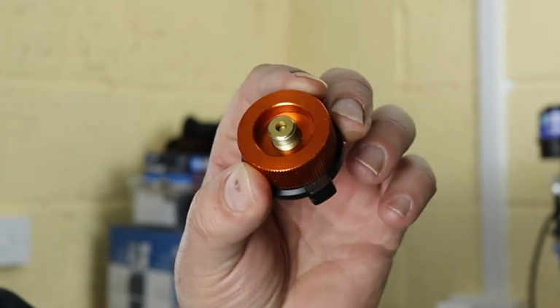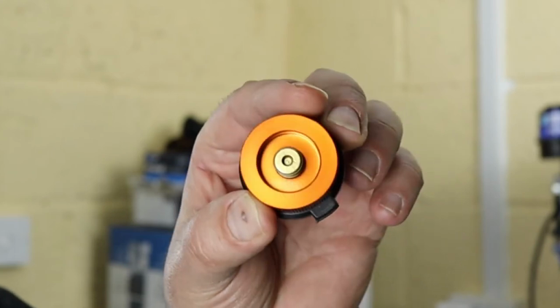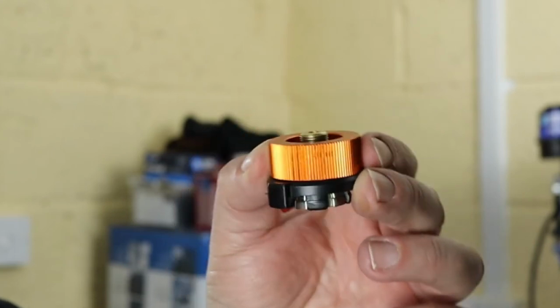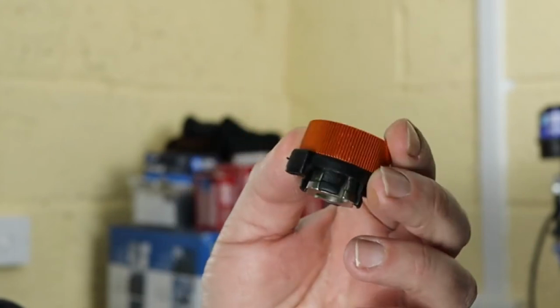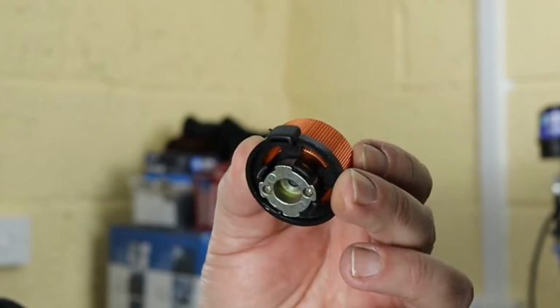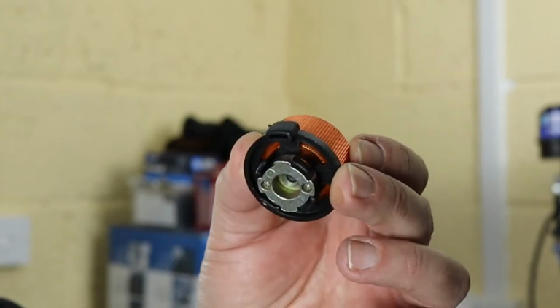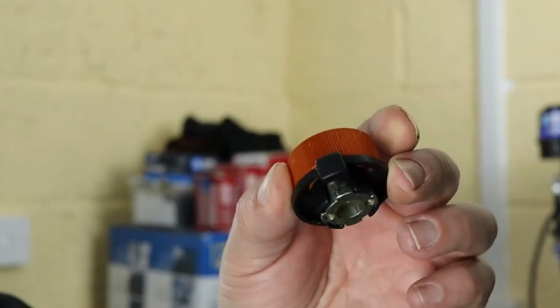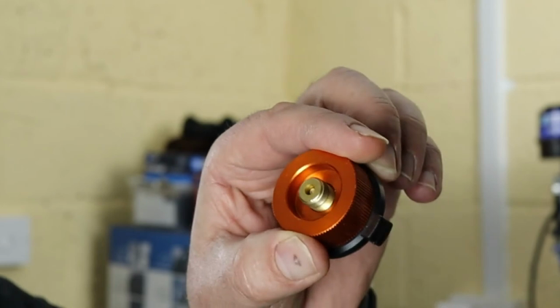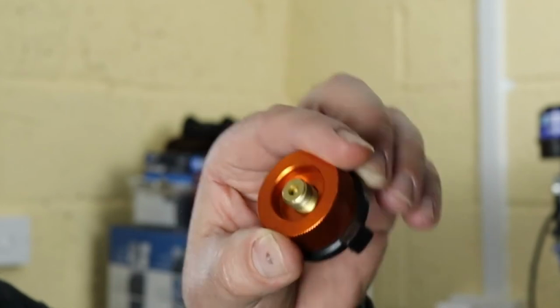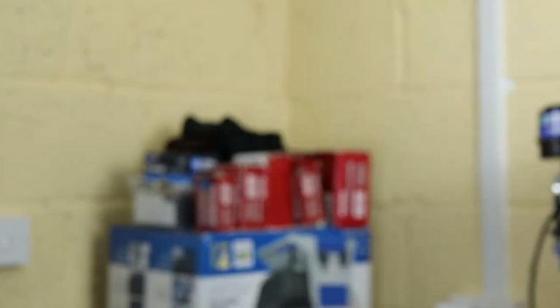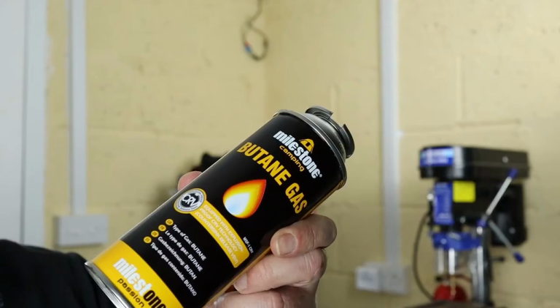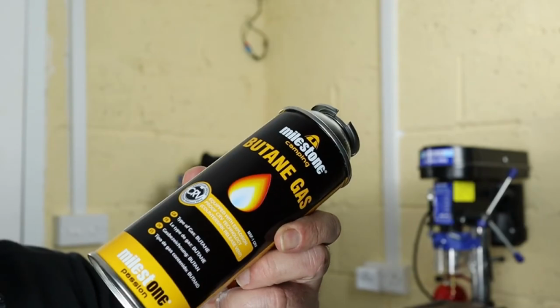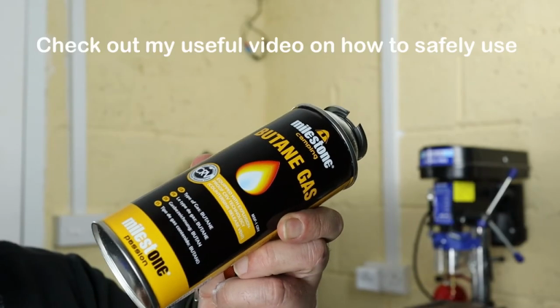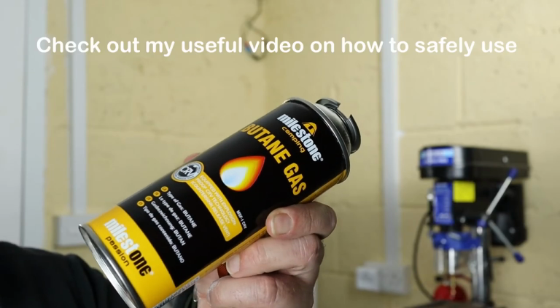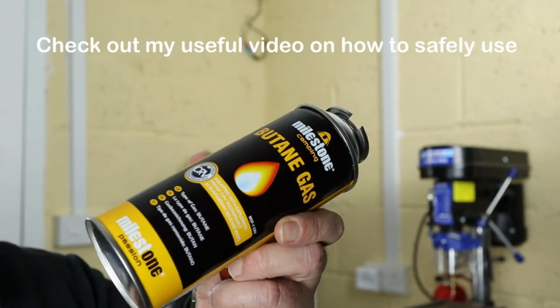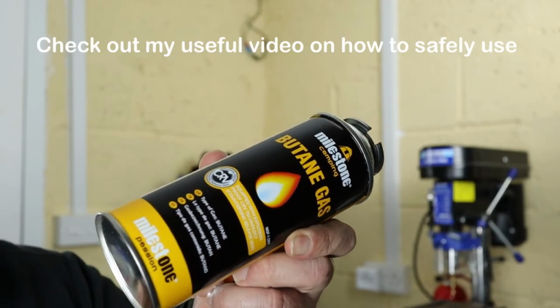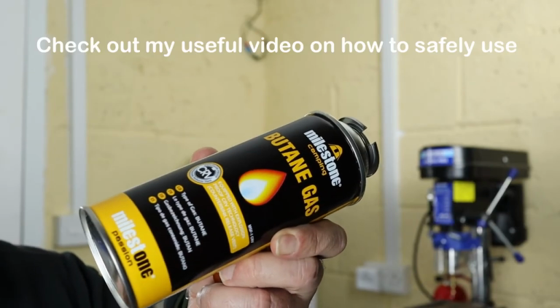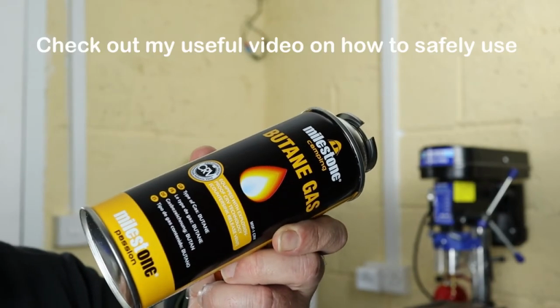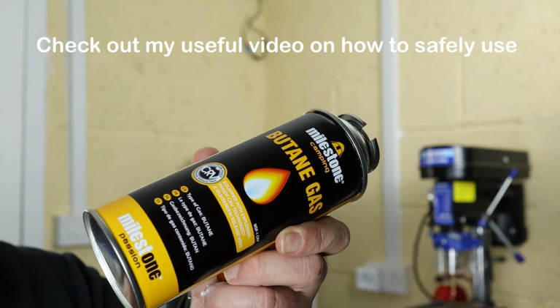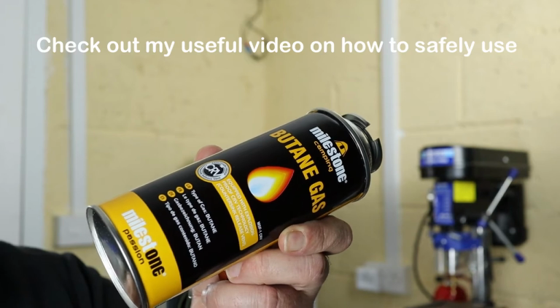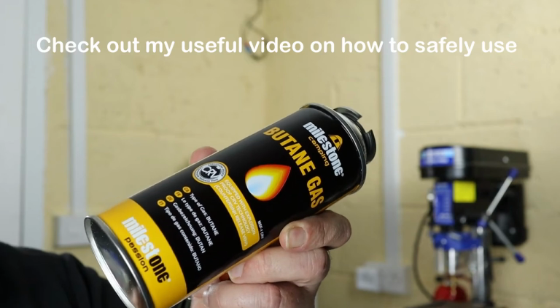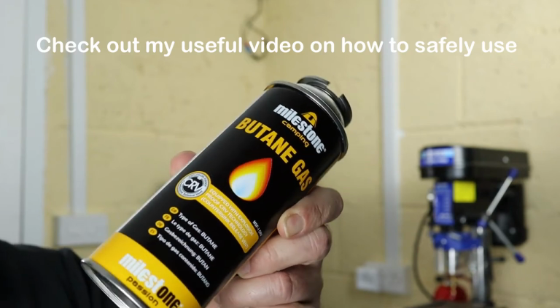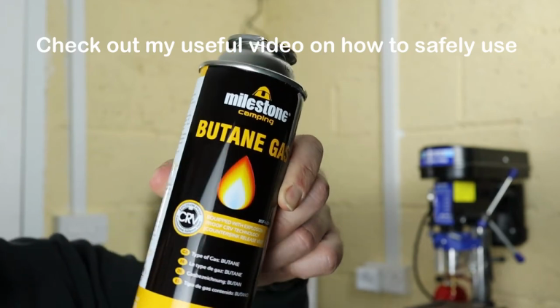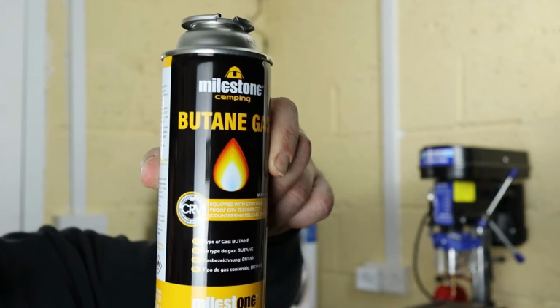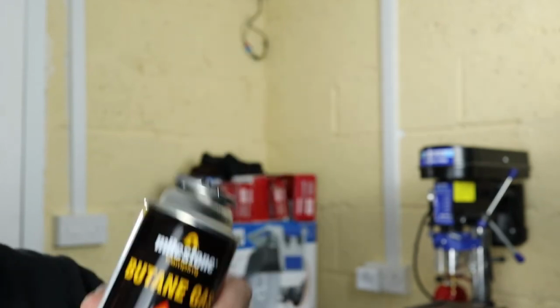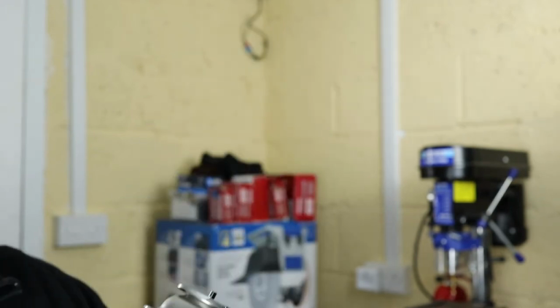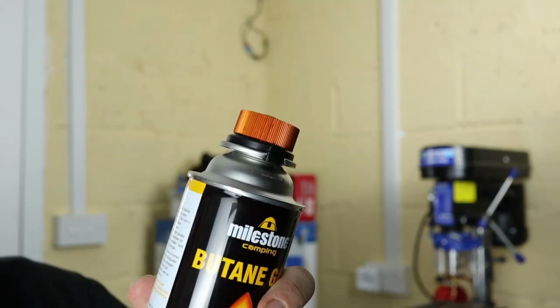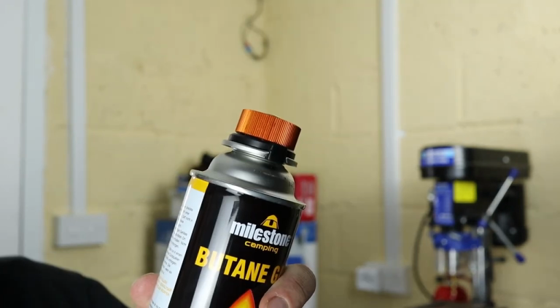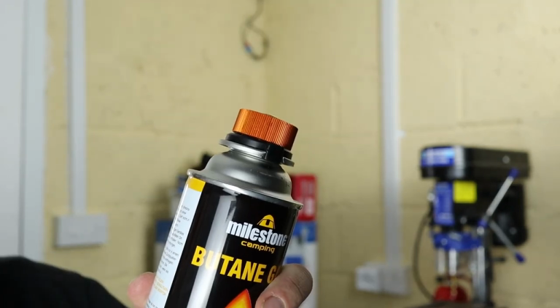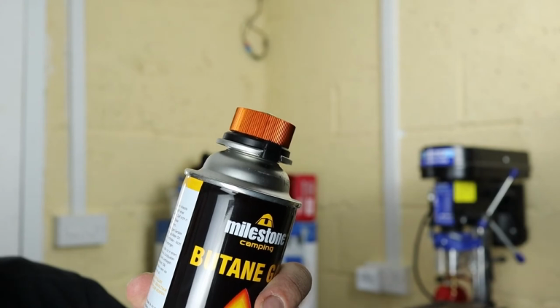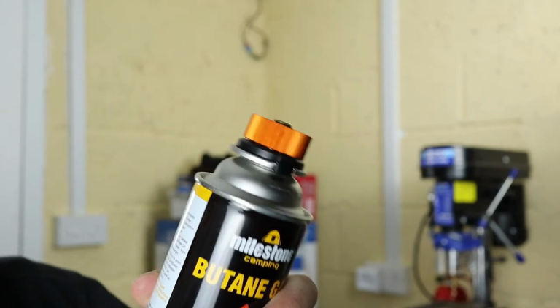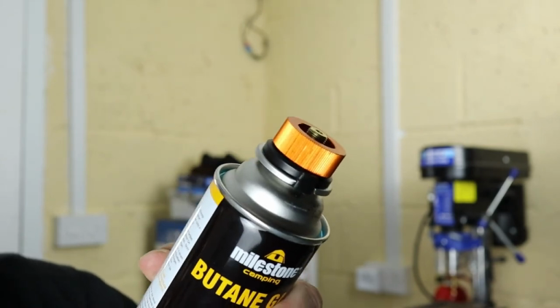Option two: take one of these little adapters with you. So if you do run out of gas you can buy some of these which are freely available in most supermarkets abroad and various other places. You can simply put them both together and you're good to go.